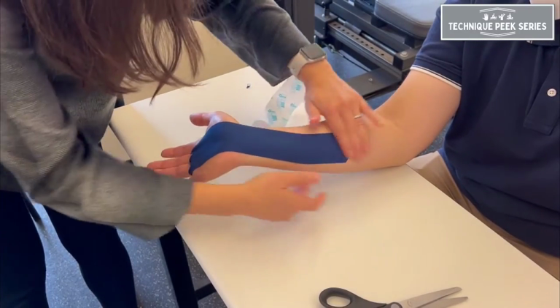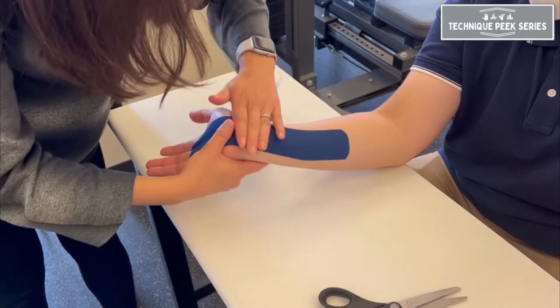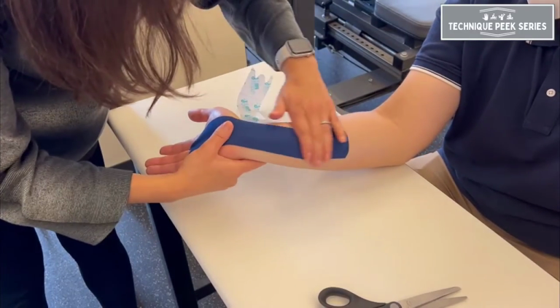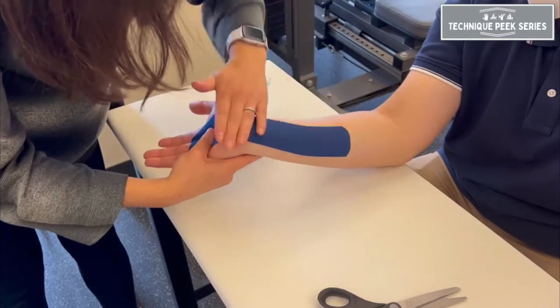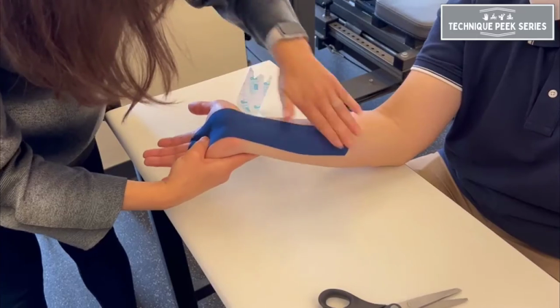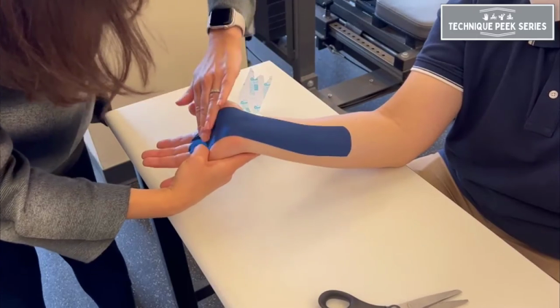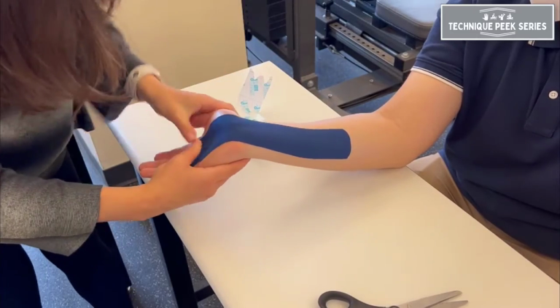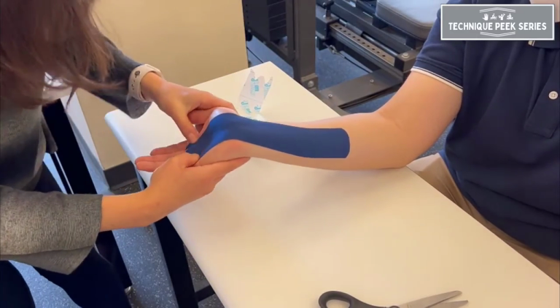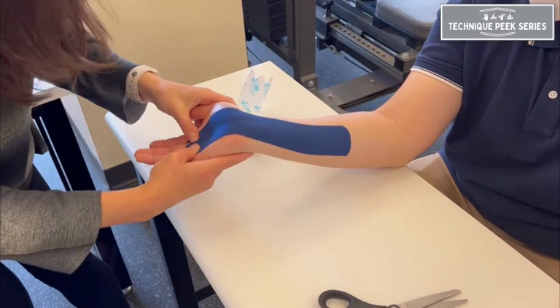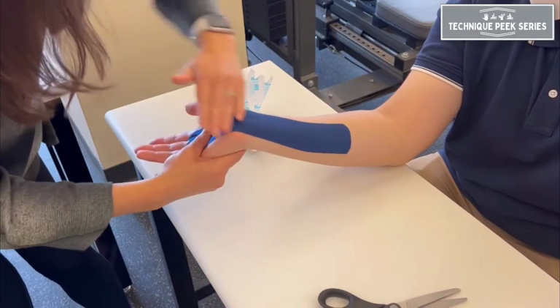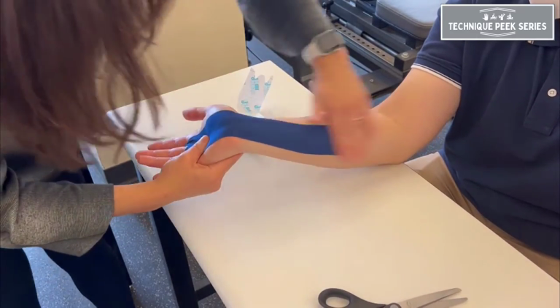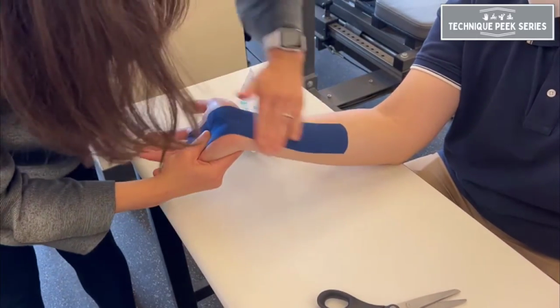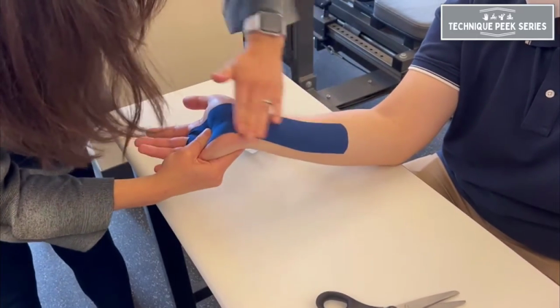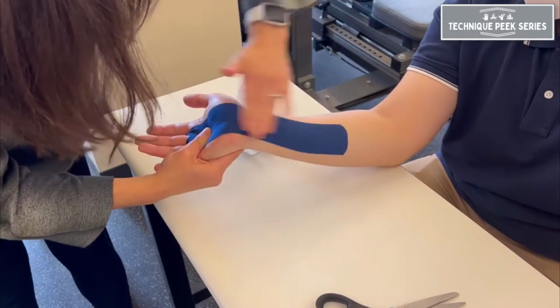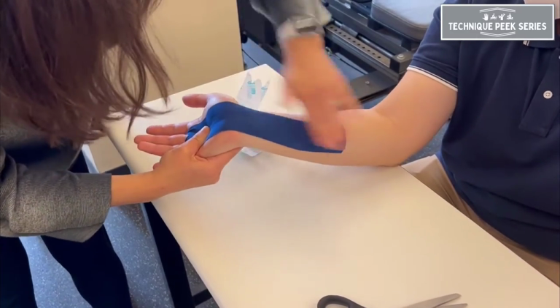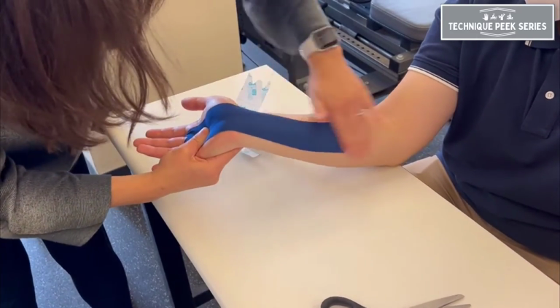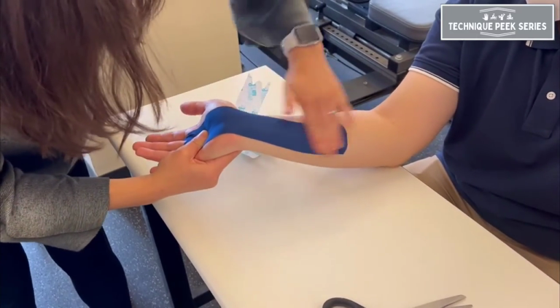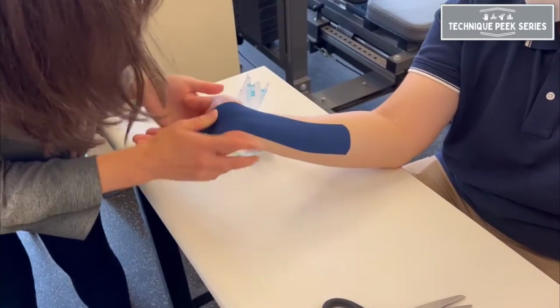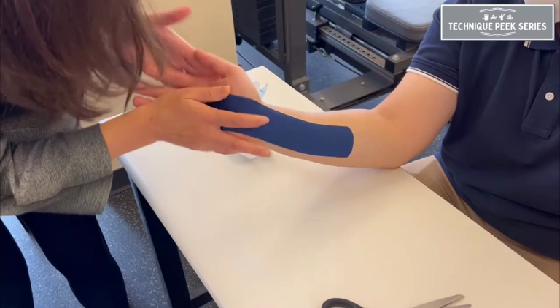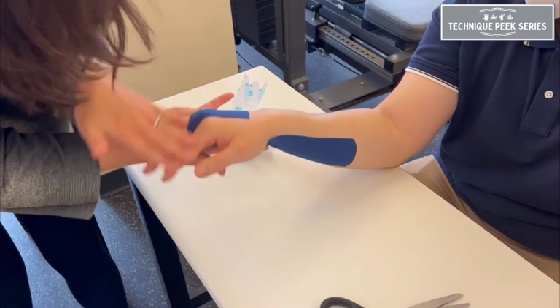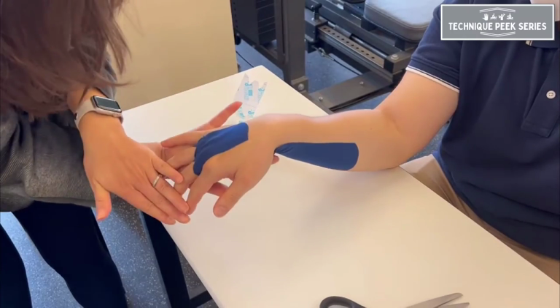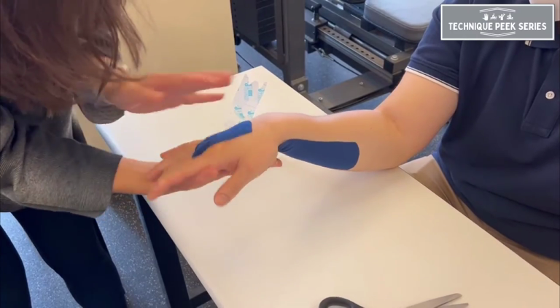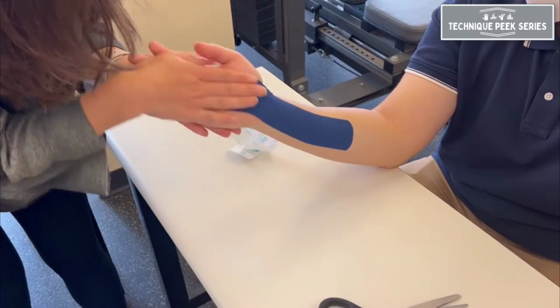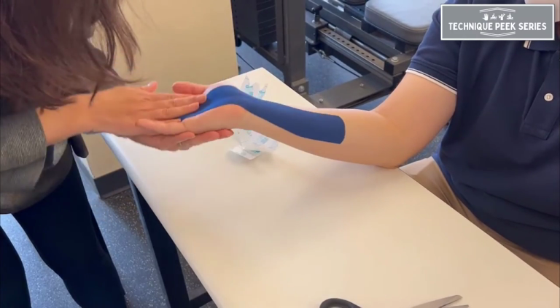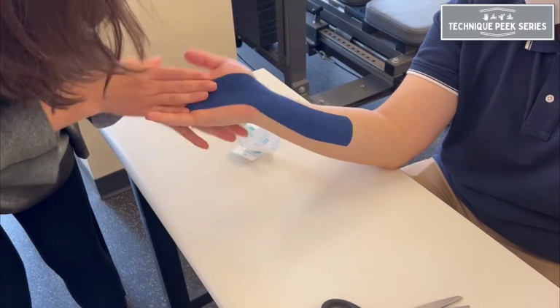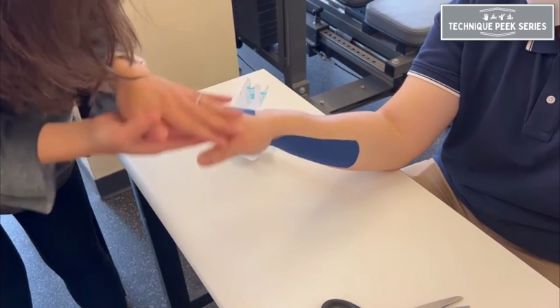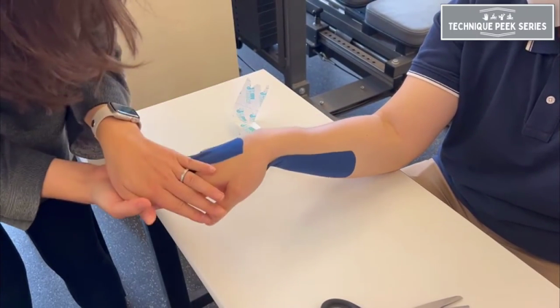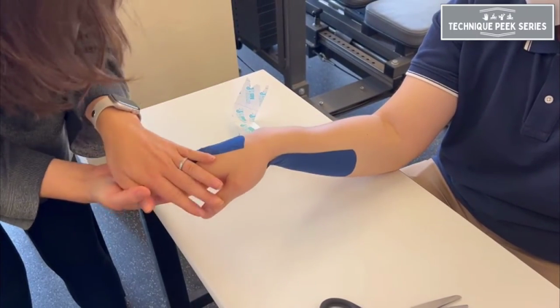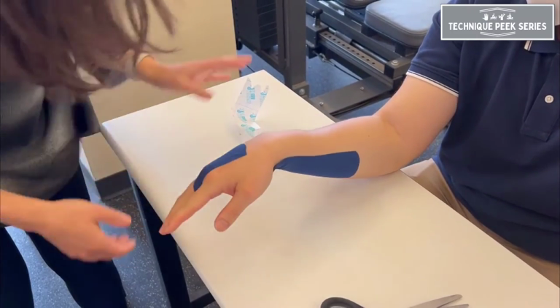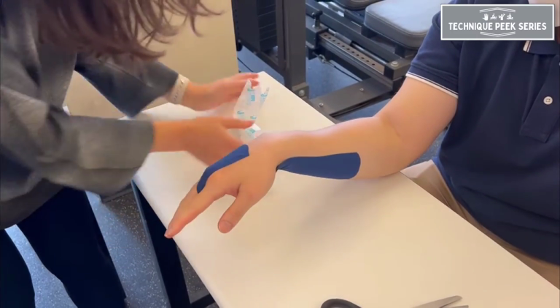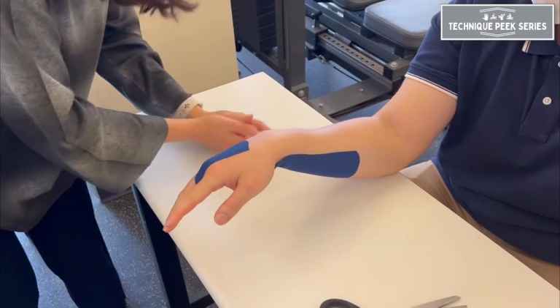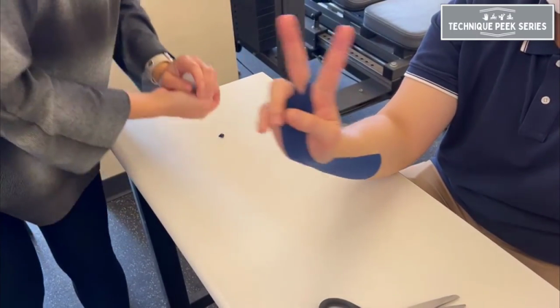Again, this piece is a little shorter than we may have liked — it should go further toward the medial epicondyle. Don't forget to rub the tape vigorously after application to activate the adhesive.